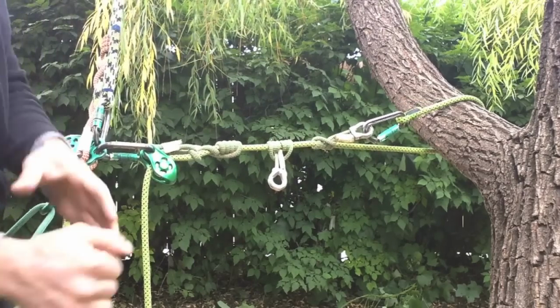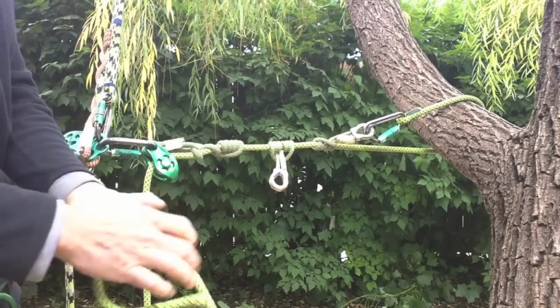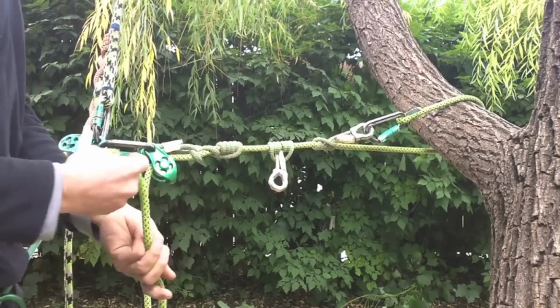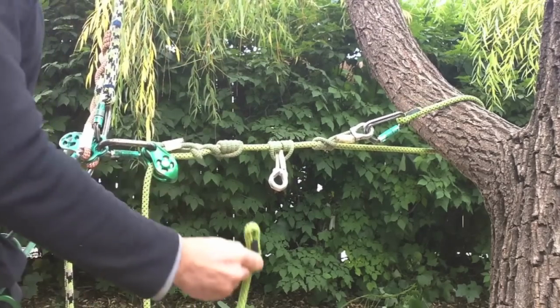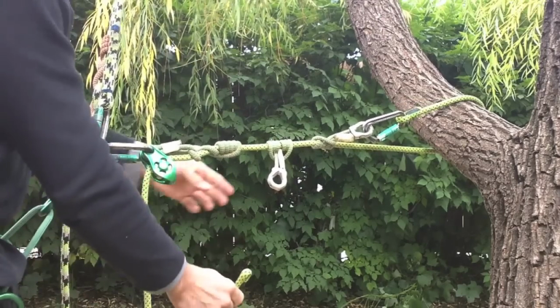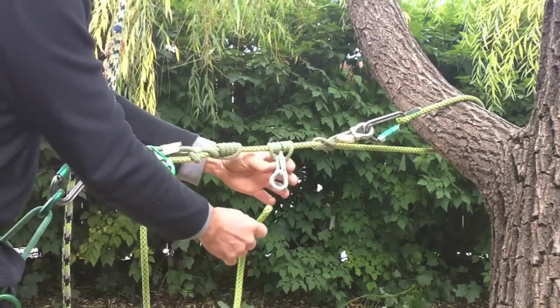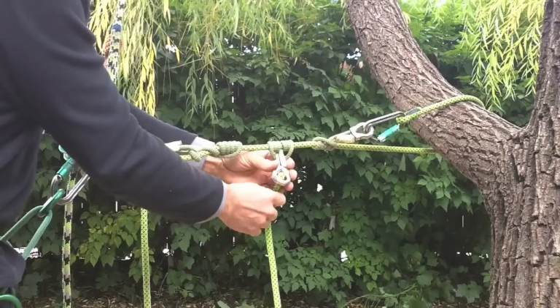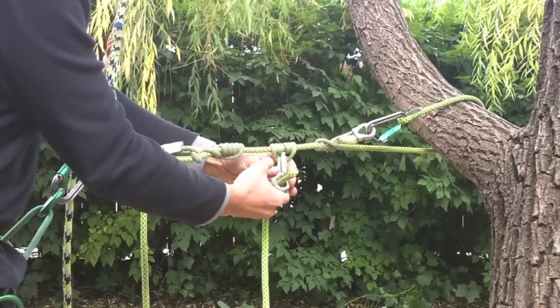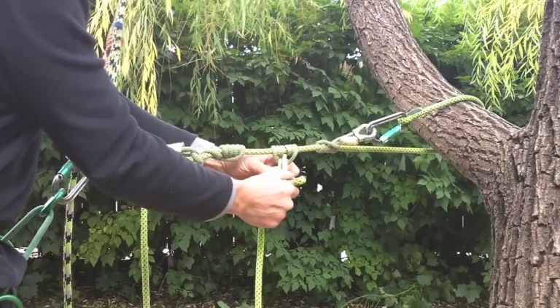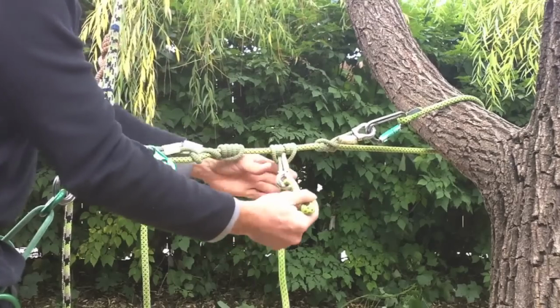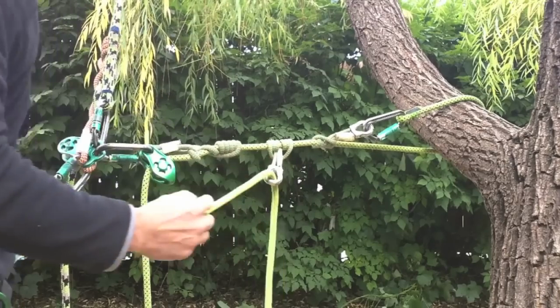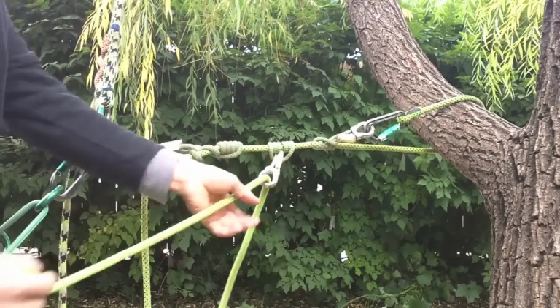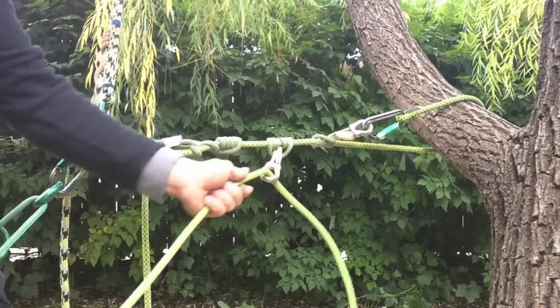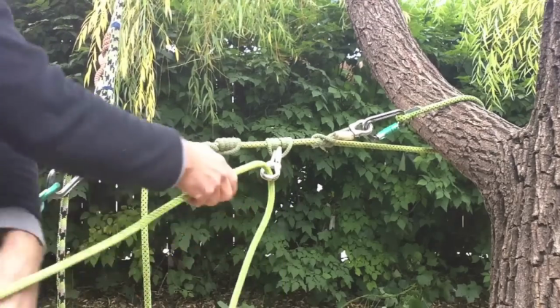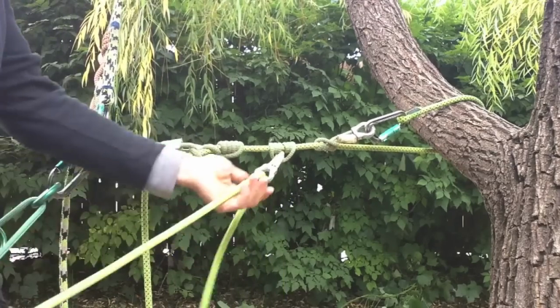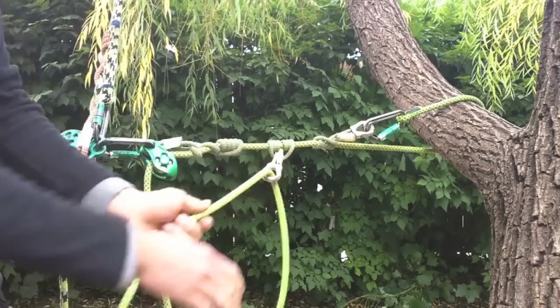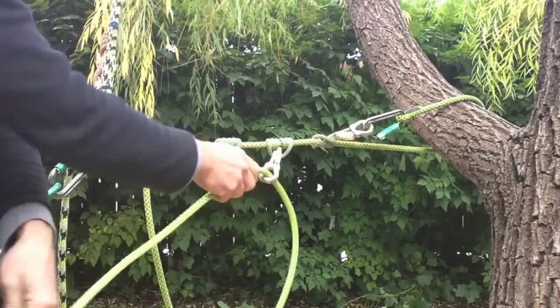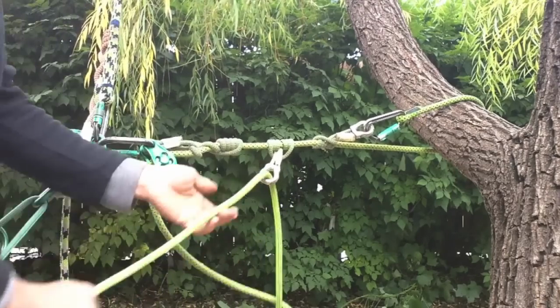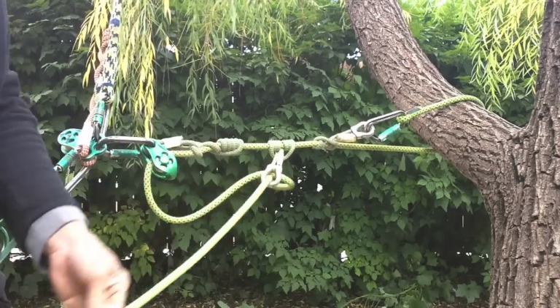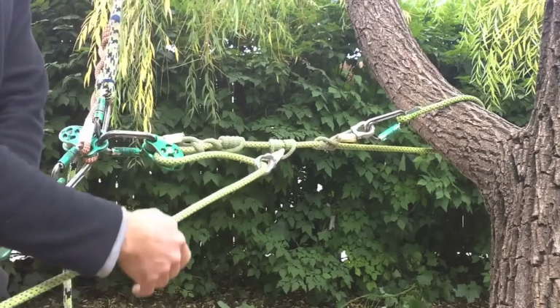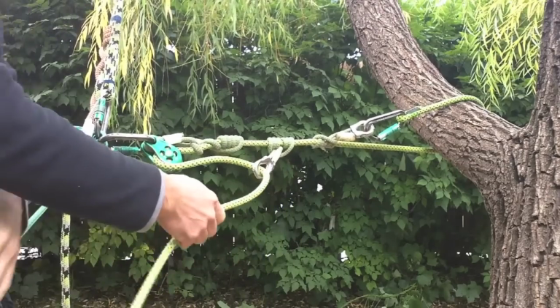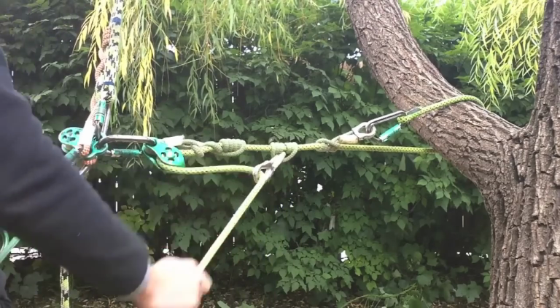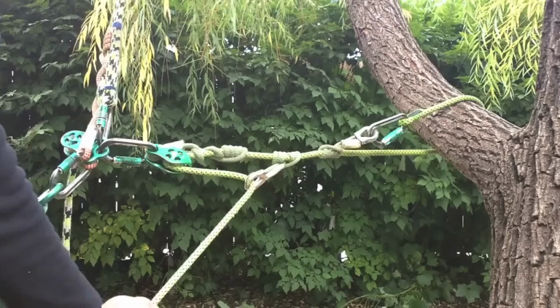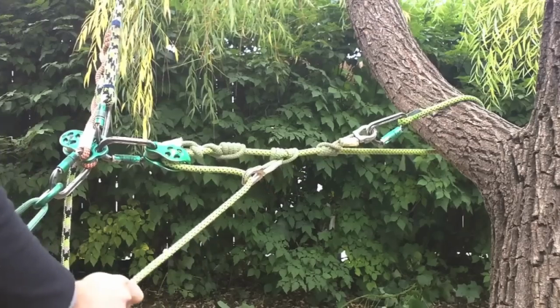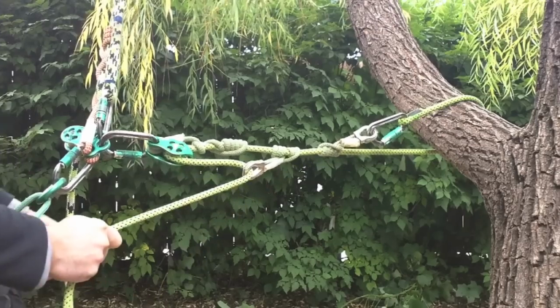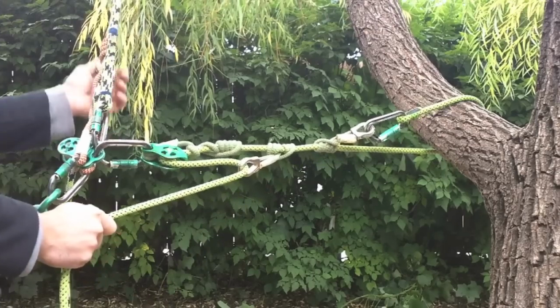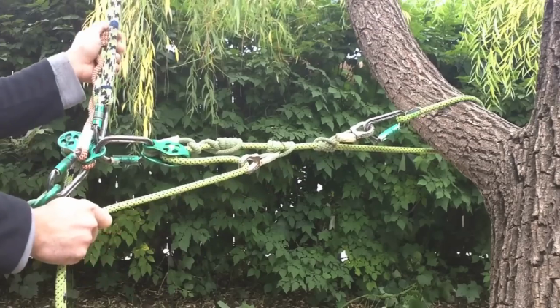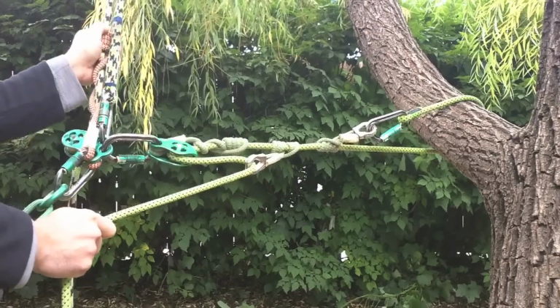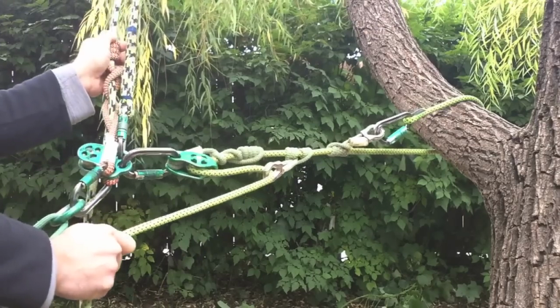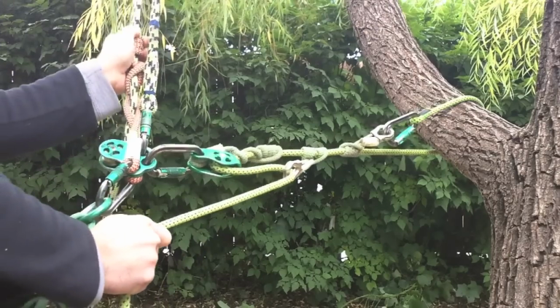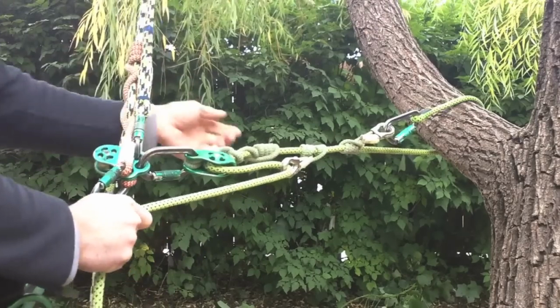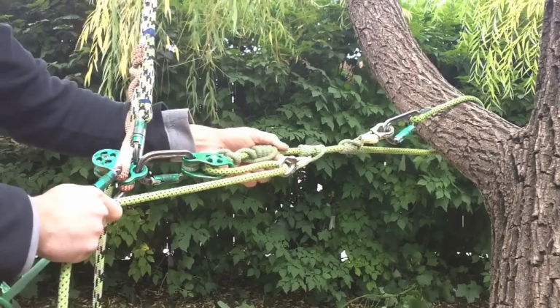Here, a second loop is installed and left near the anchor point. The tail redirected through the thimble allows for the automatic tending of slack as the climber makes adjustments.